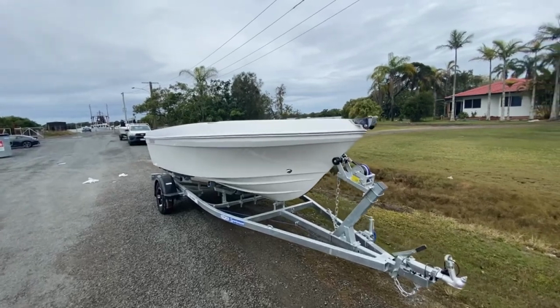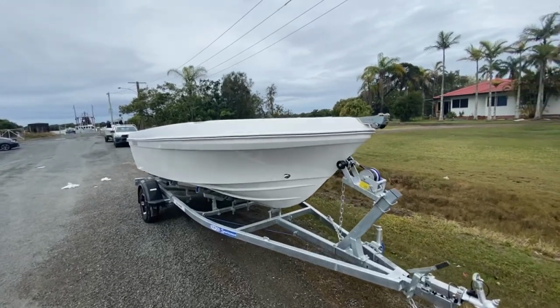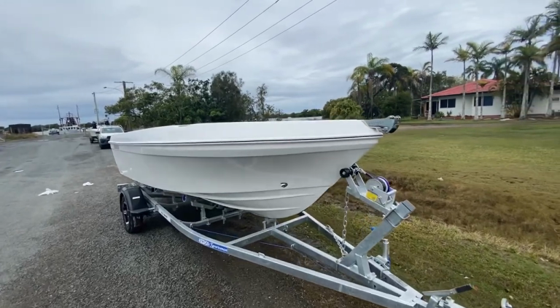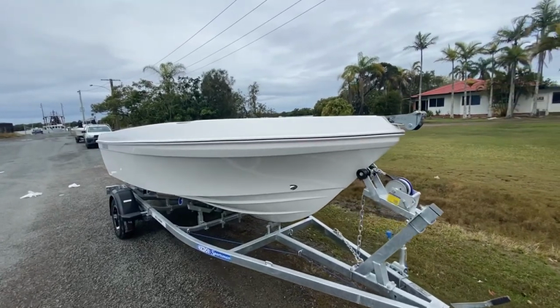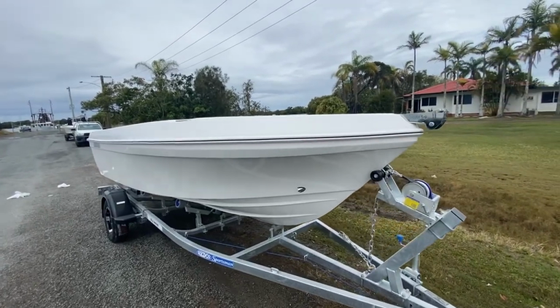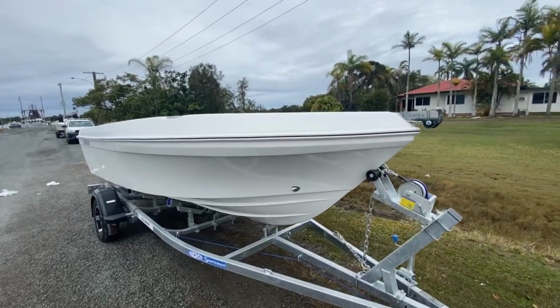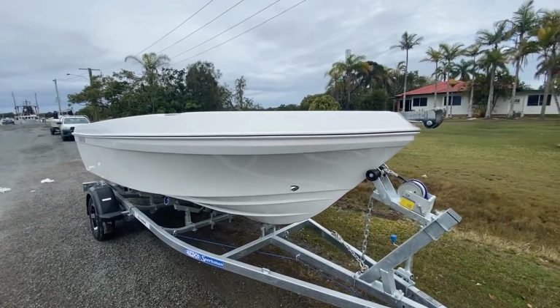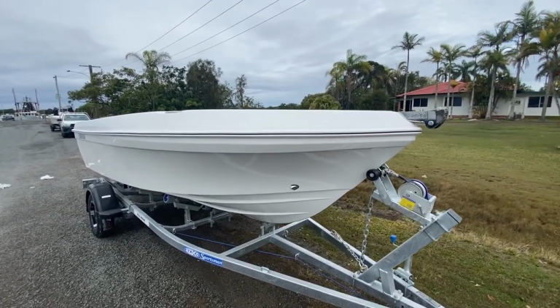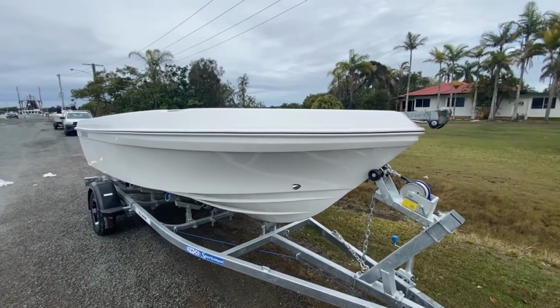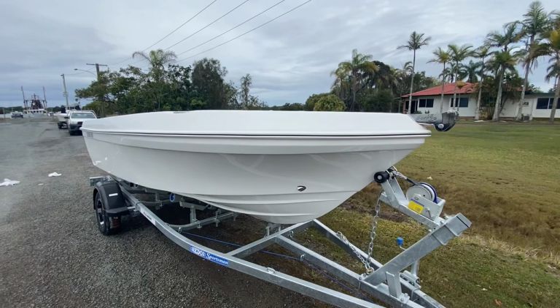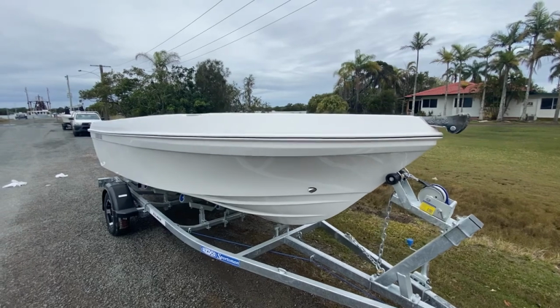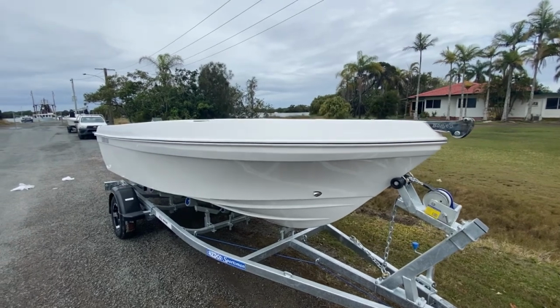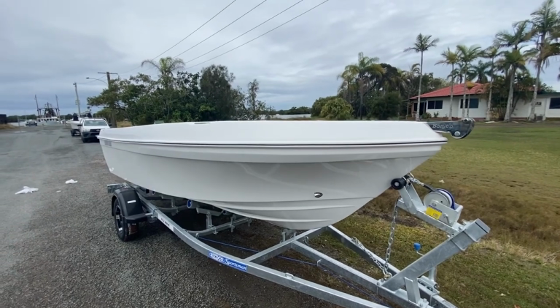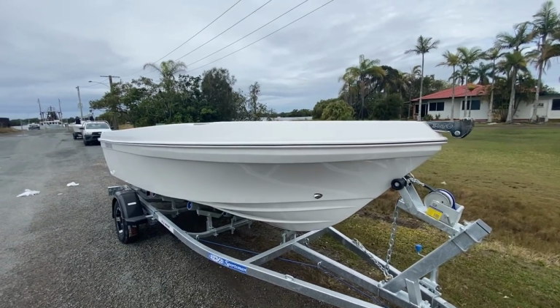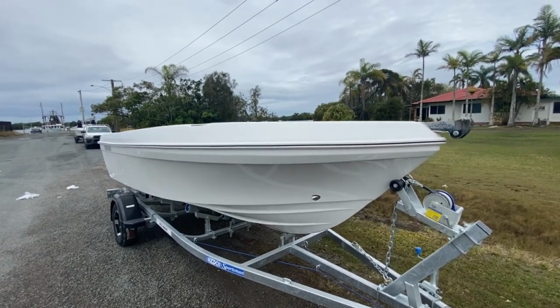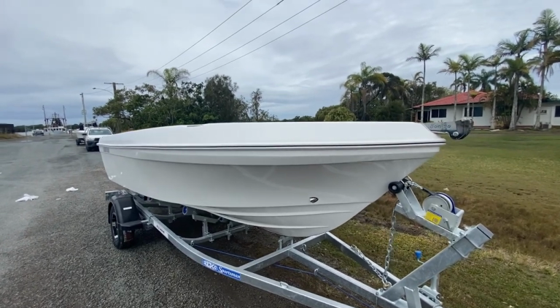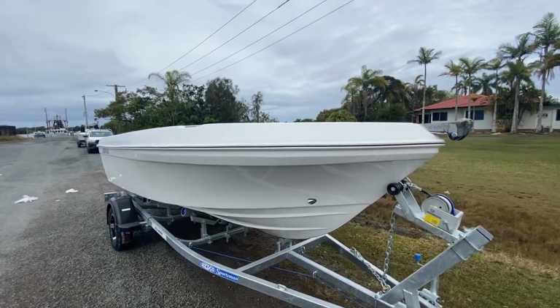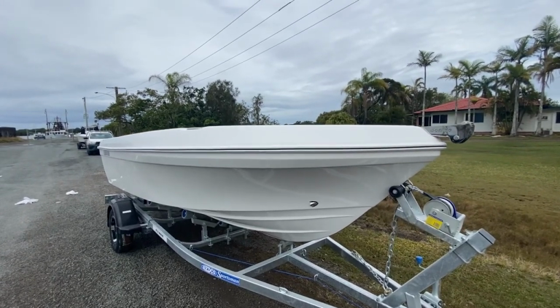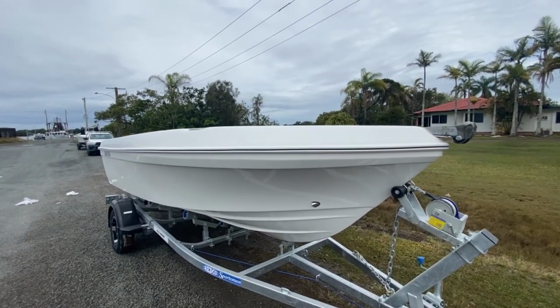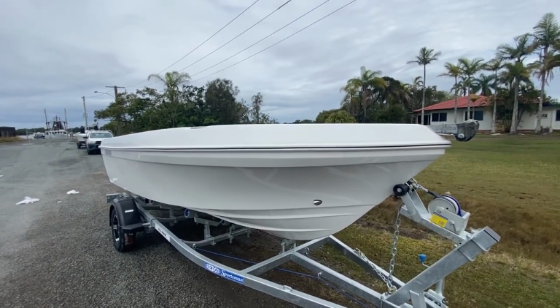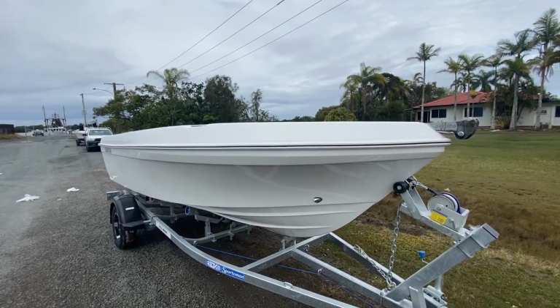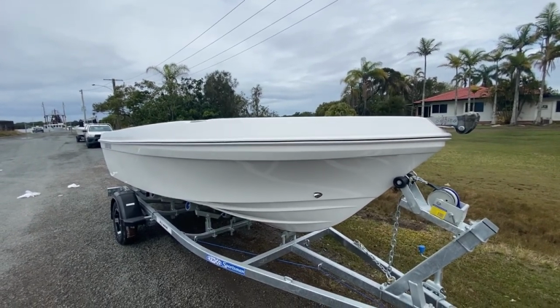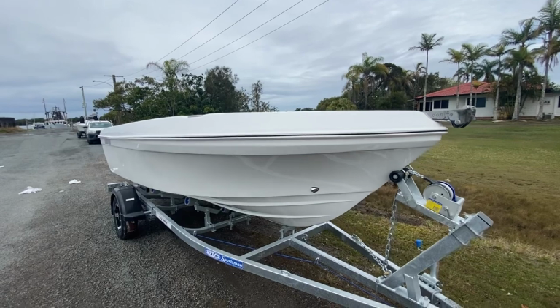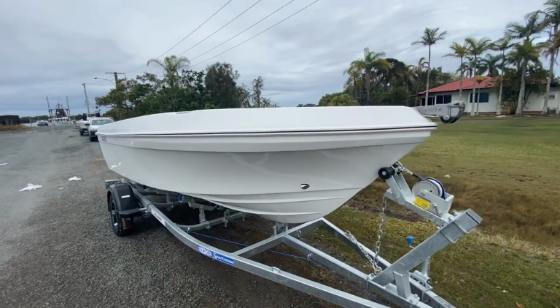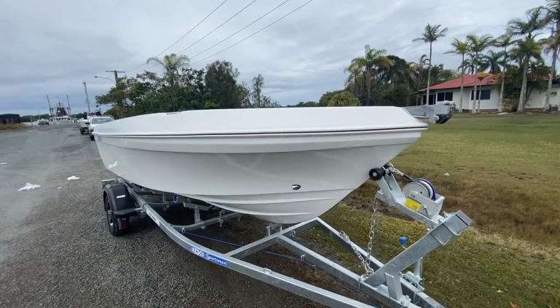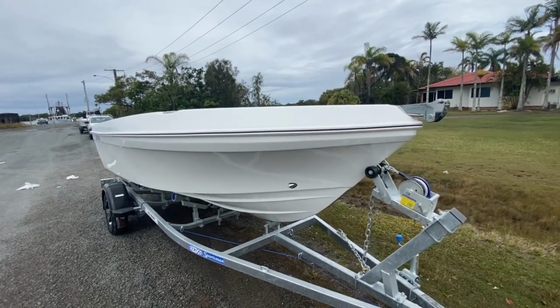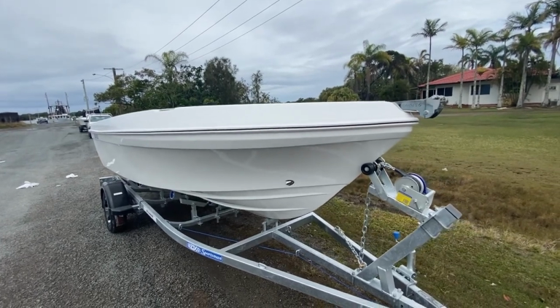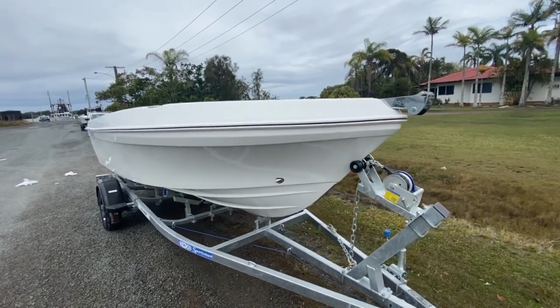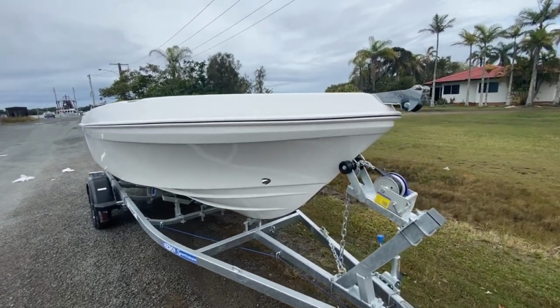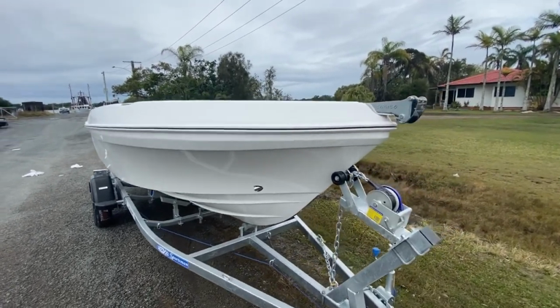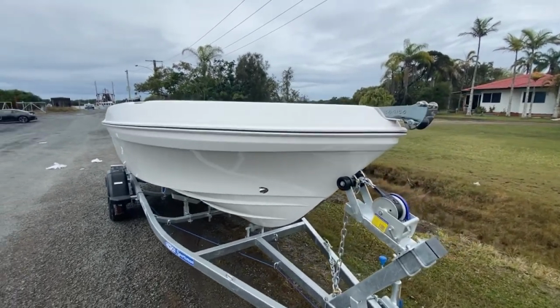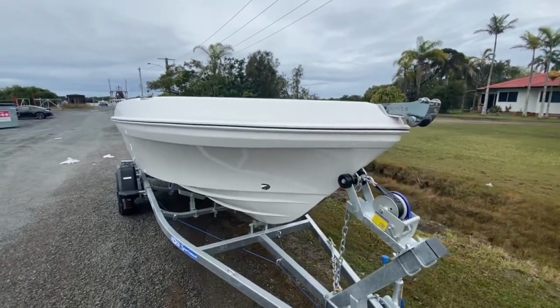G'day everyone, Adam here from Bonito Boats. I'm just going to show you one of the latest 5m models off the factory. This is a 5m tiller steer — this one's off to Cairns, our Cairns dealership, Bill's Marine. So I'll give you a quick walkthrough.